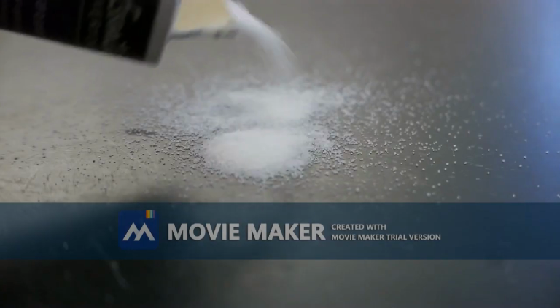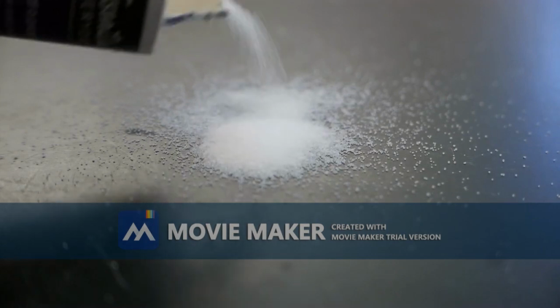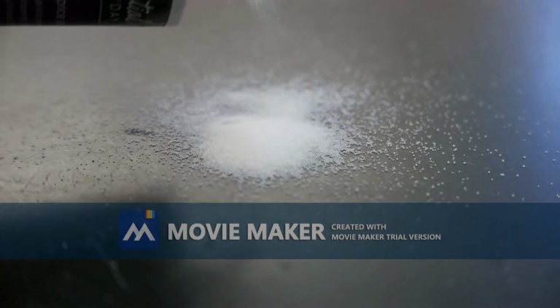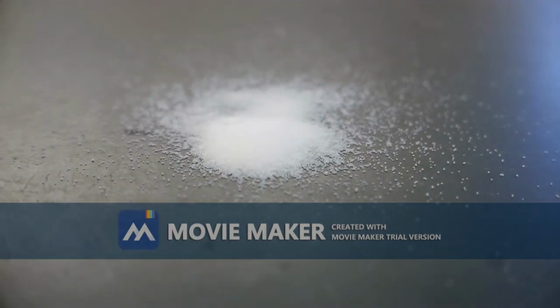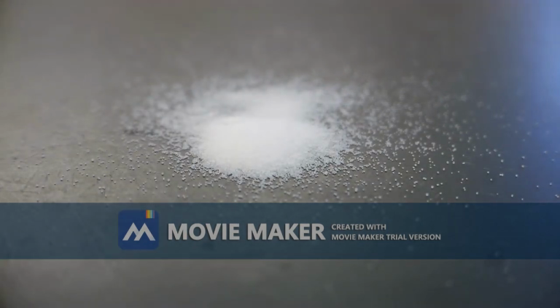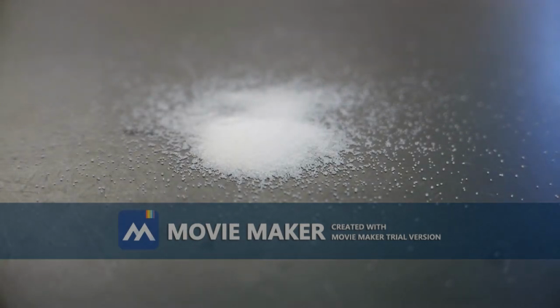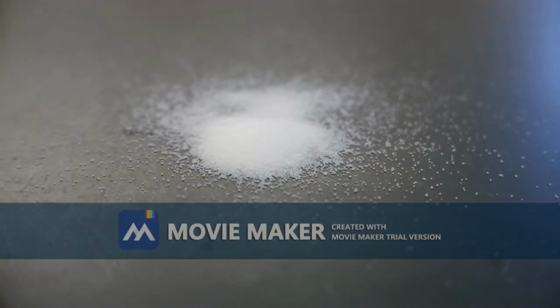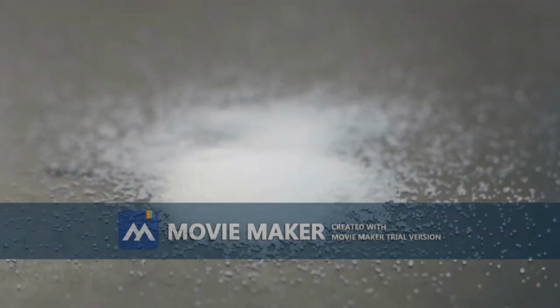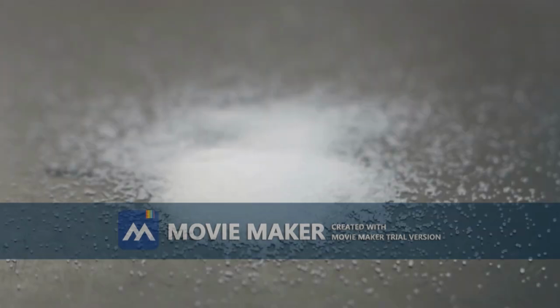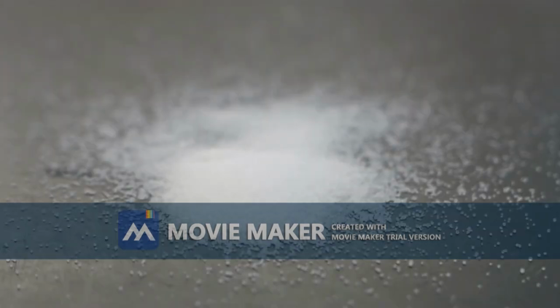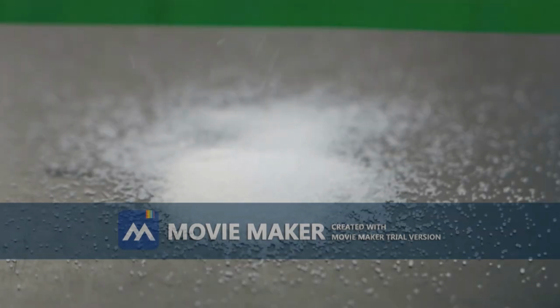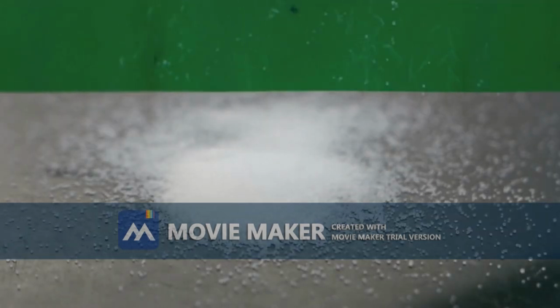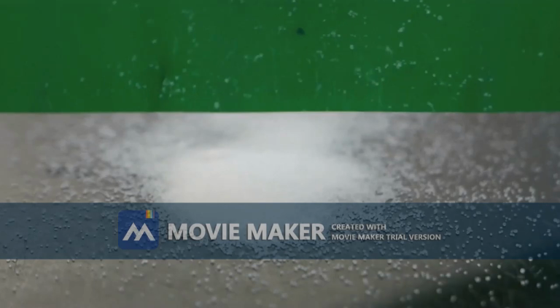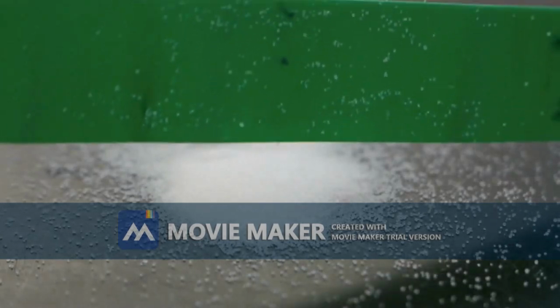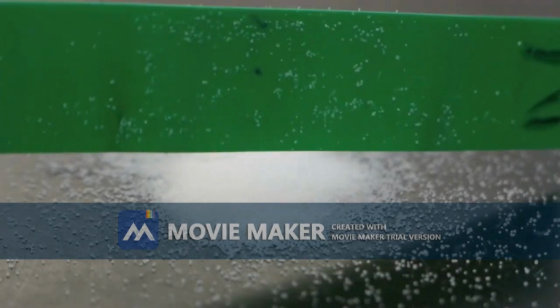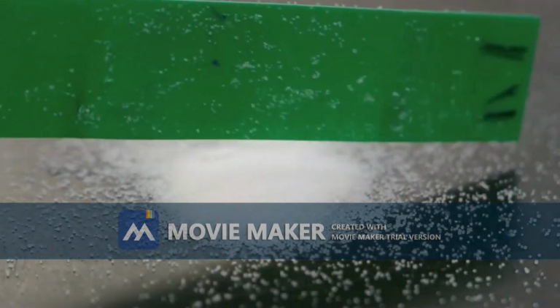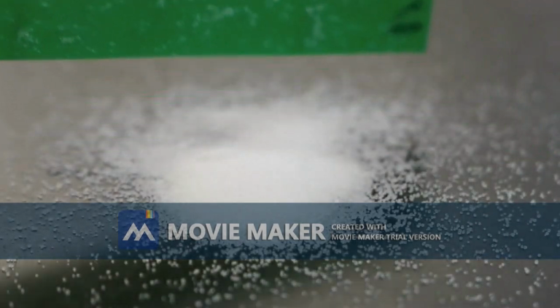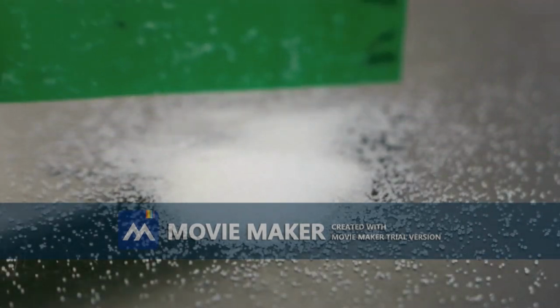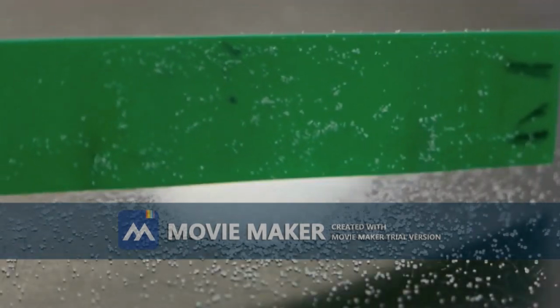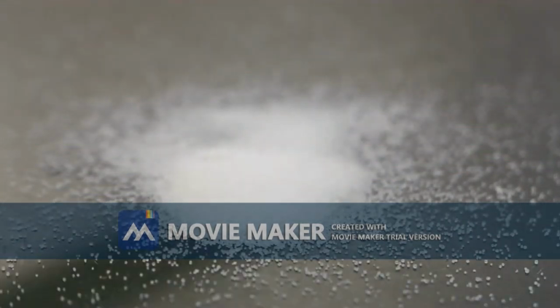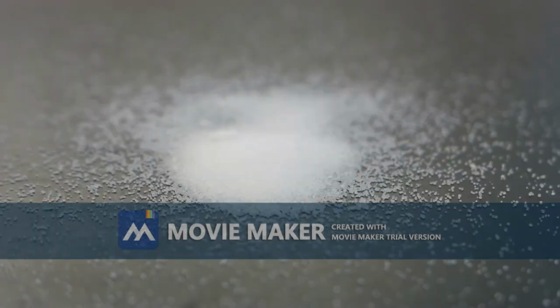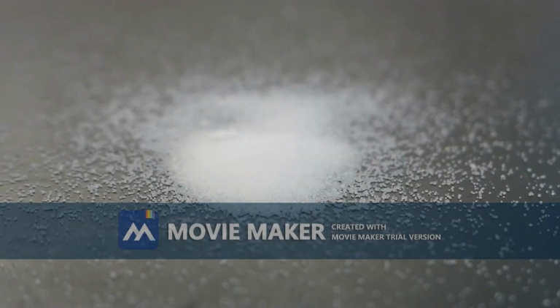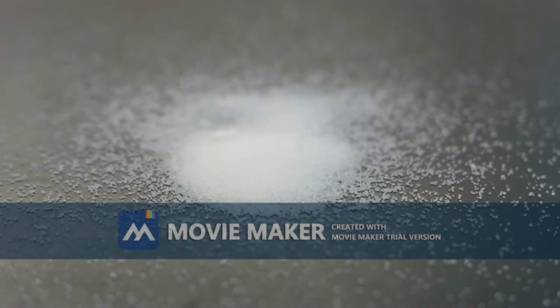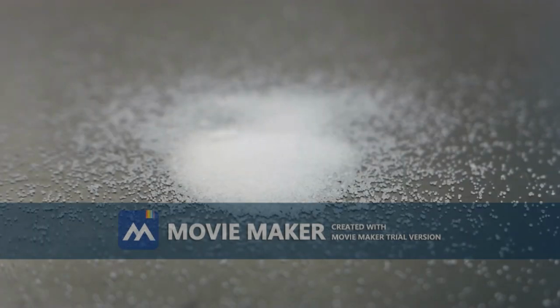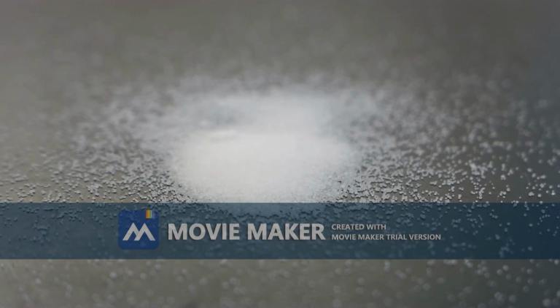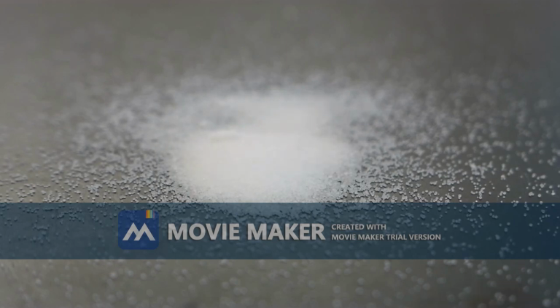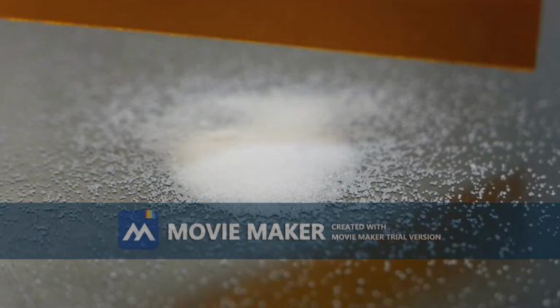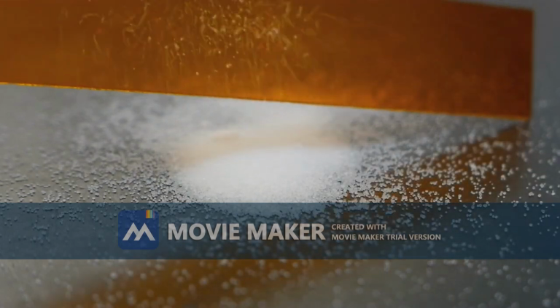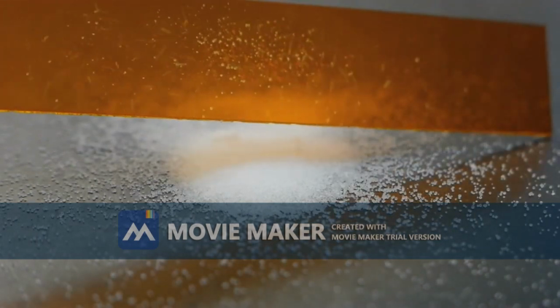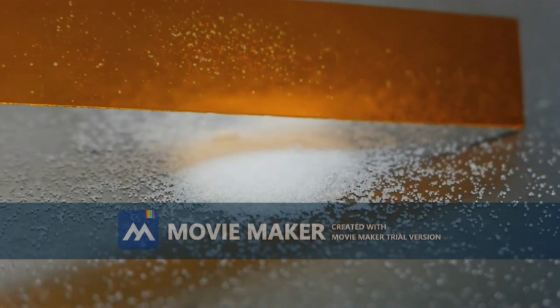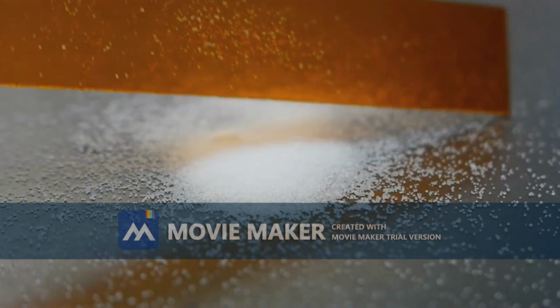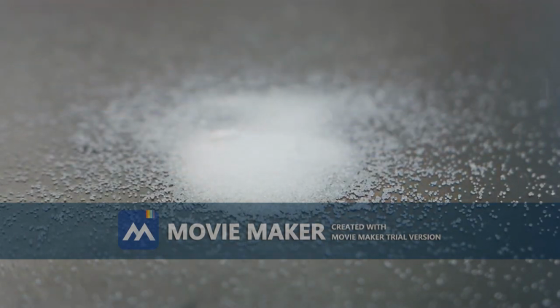Start by testing the salt. Bring a negative charge near it and some of the salt particles are attracted to it. We'll try it again with the positive charge, and if you look closely we'll see that some of the particles hit the strip and then bounce off.